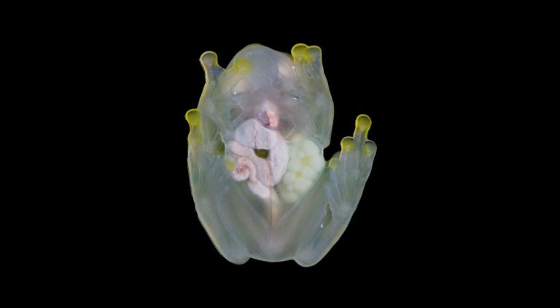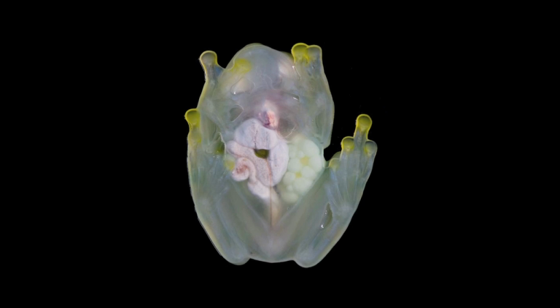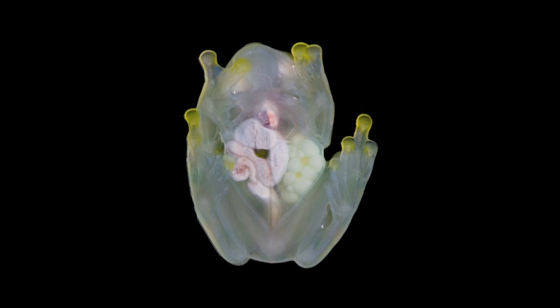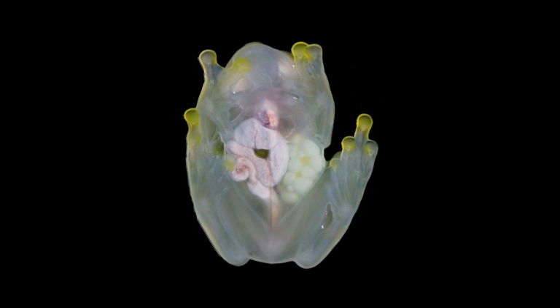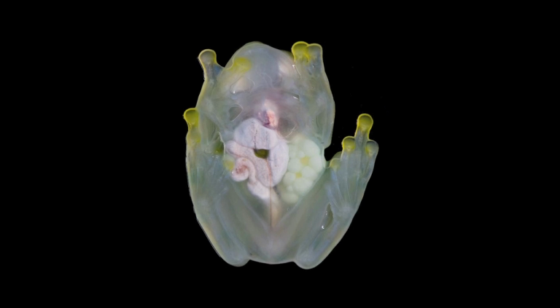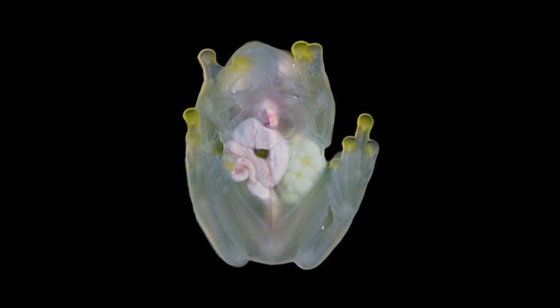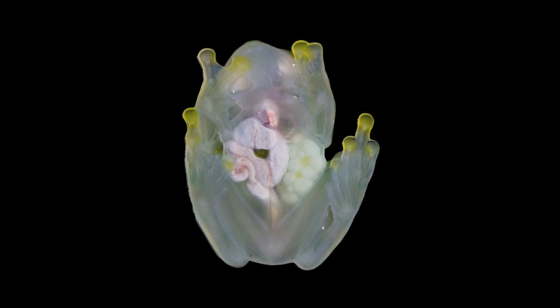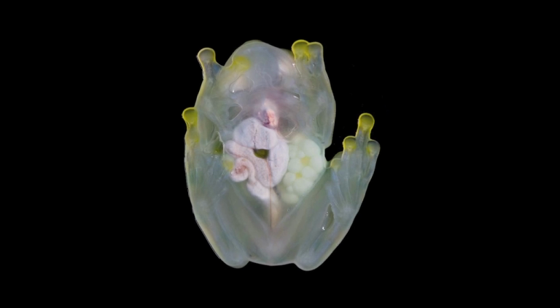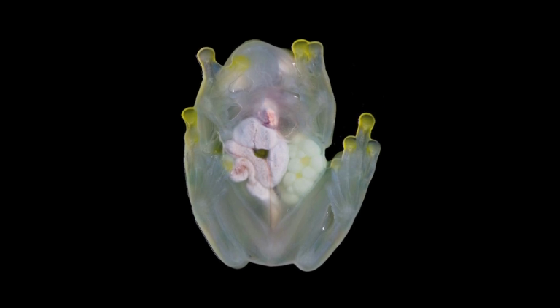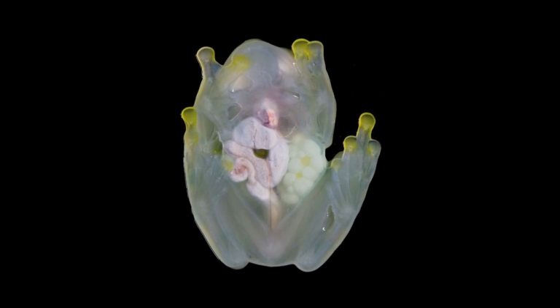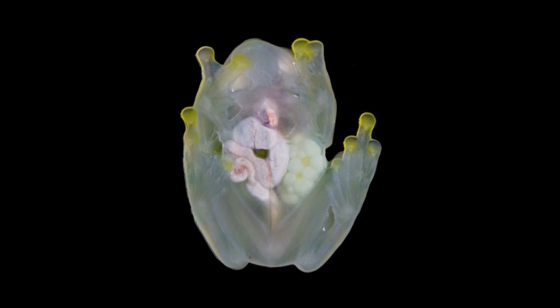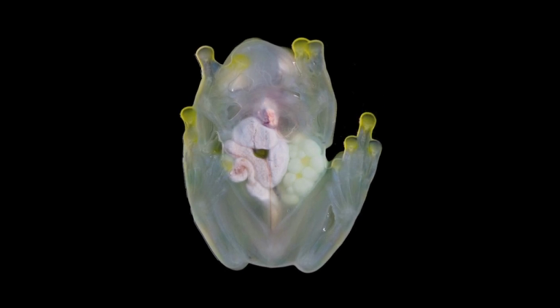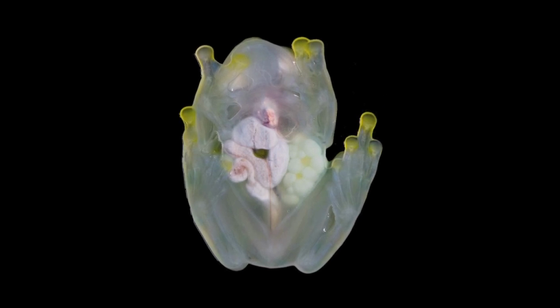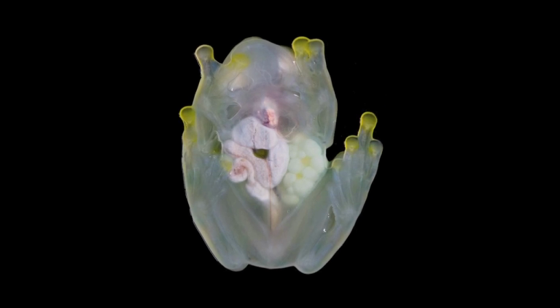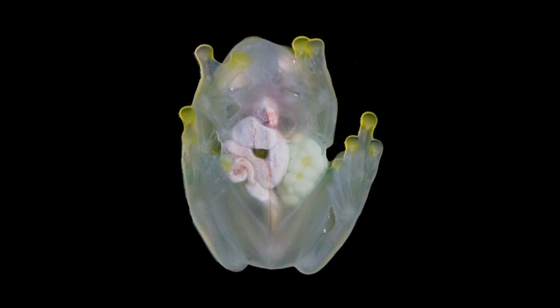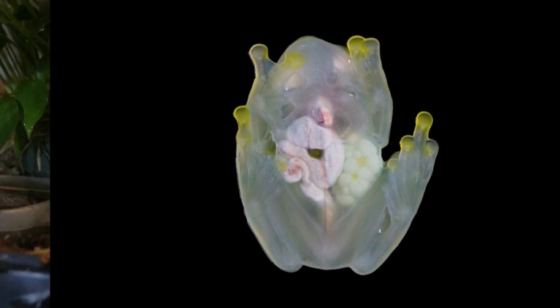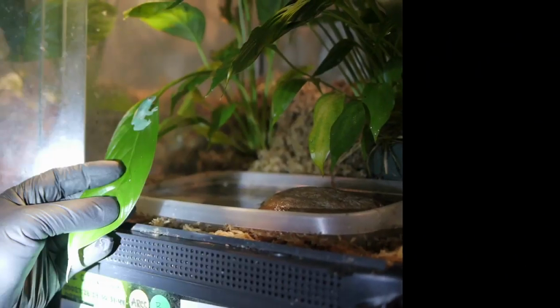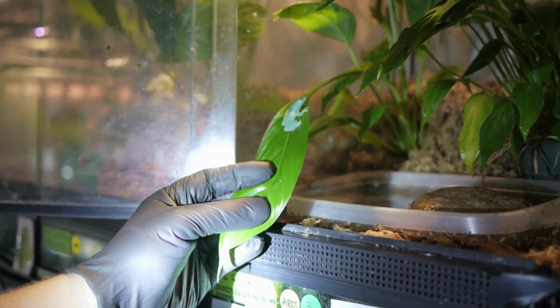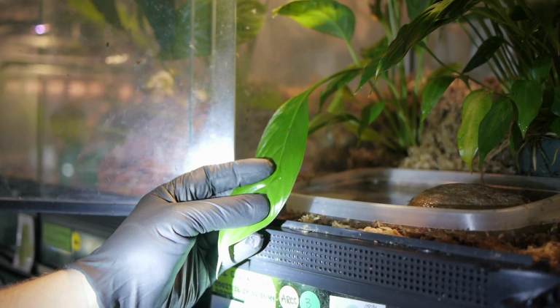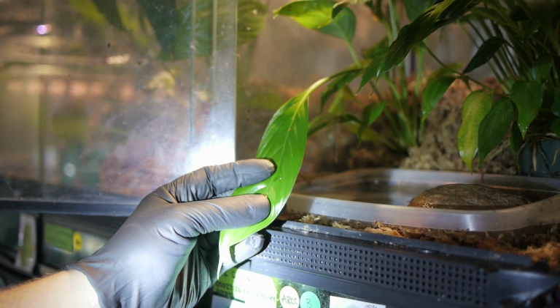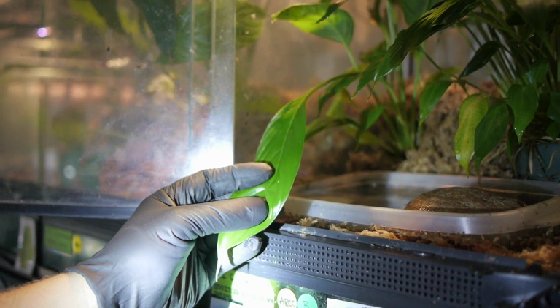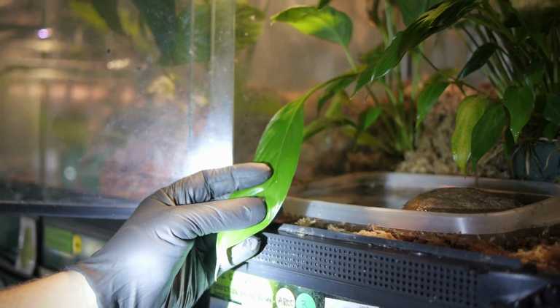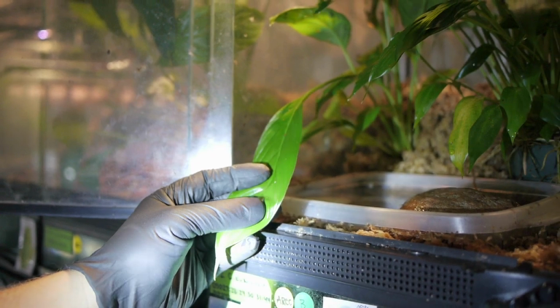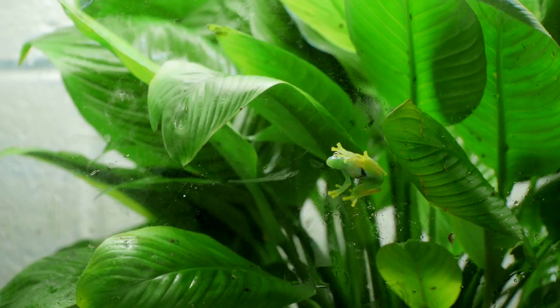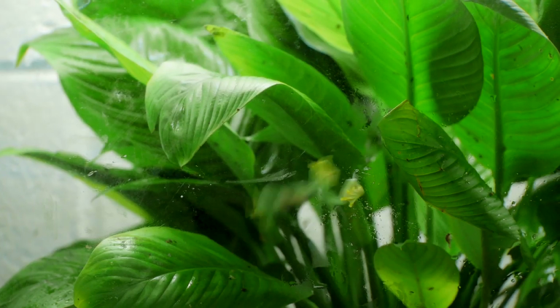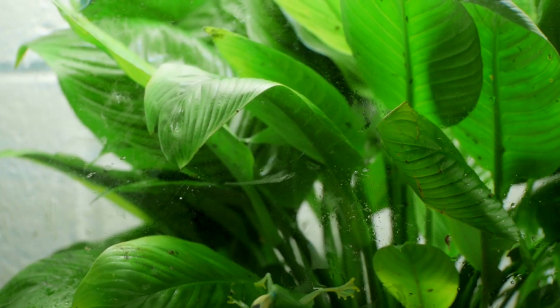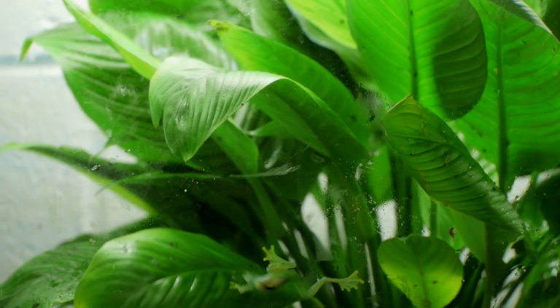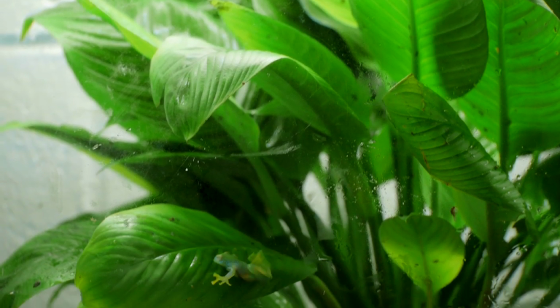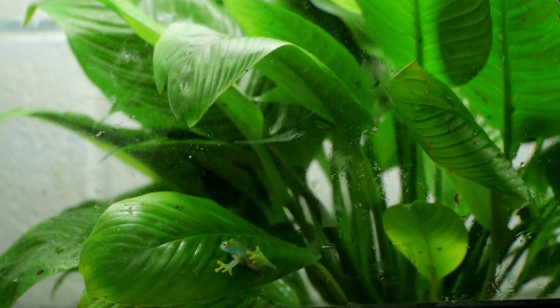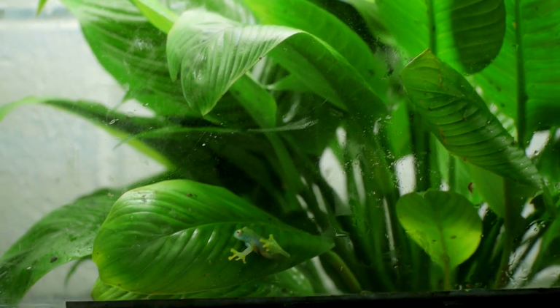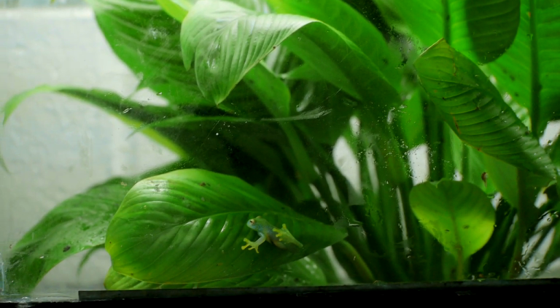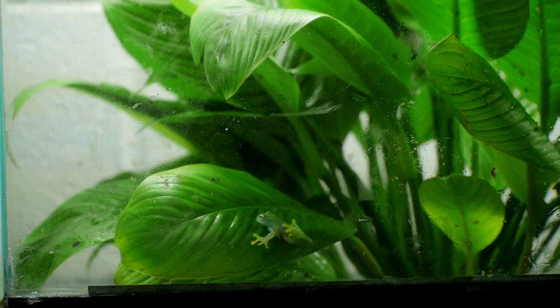Scientists believe this is a form of camouflage, so they can hide among the leaves. They're also very good jumpers.